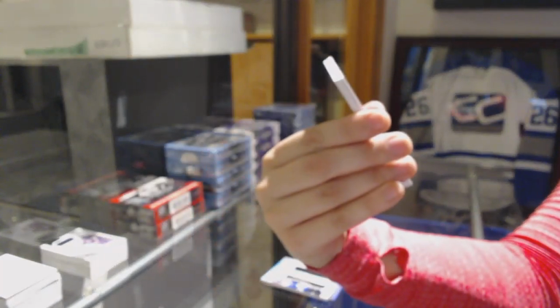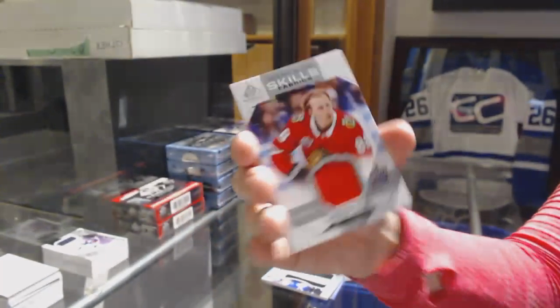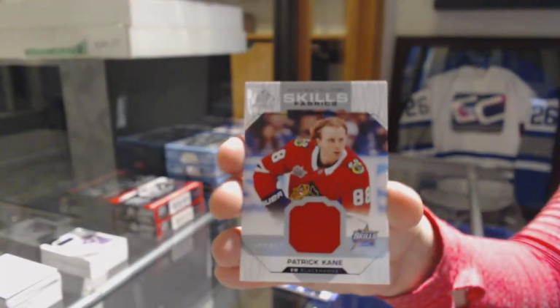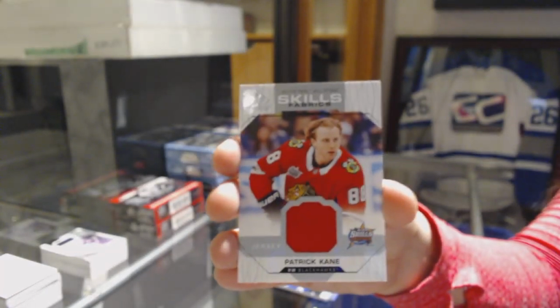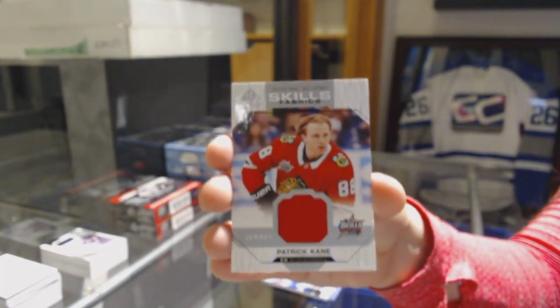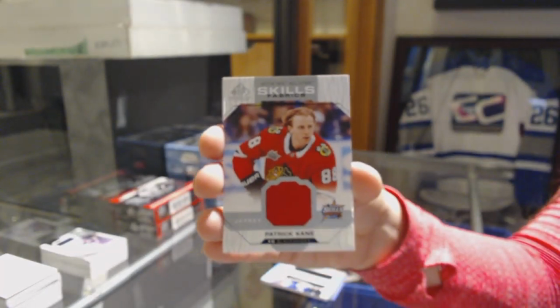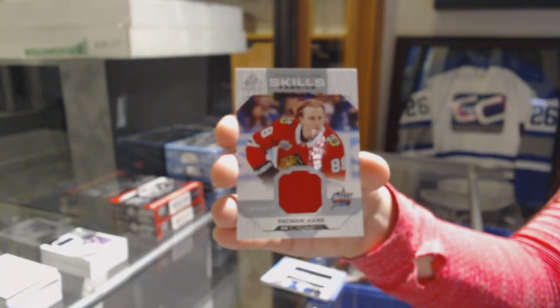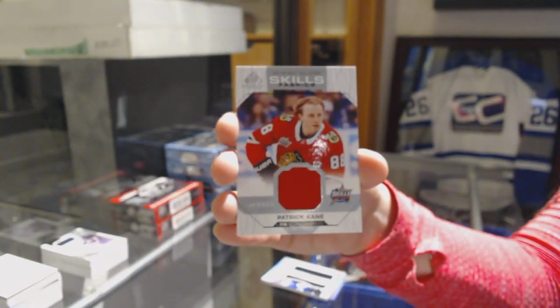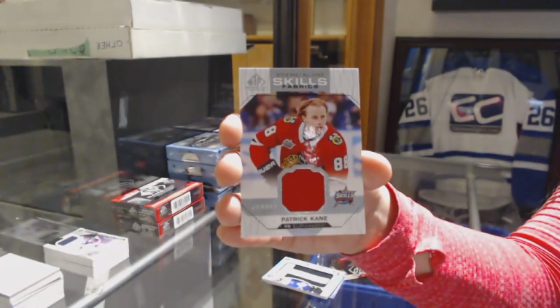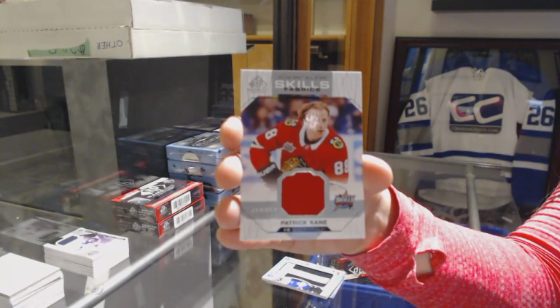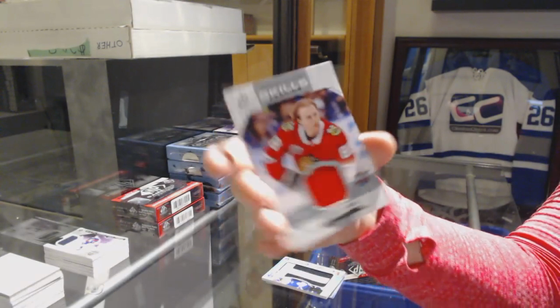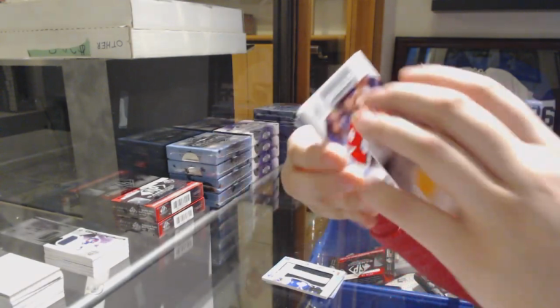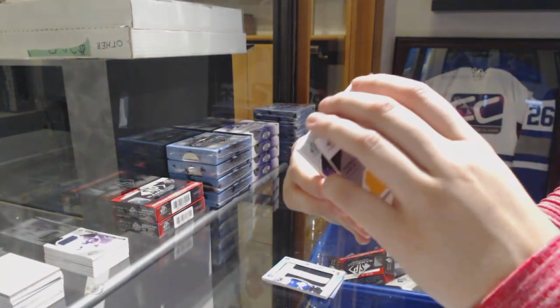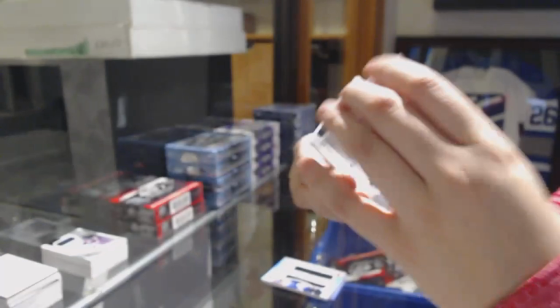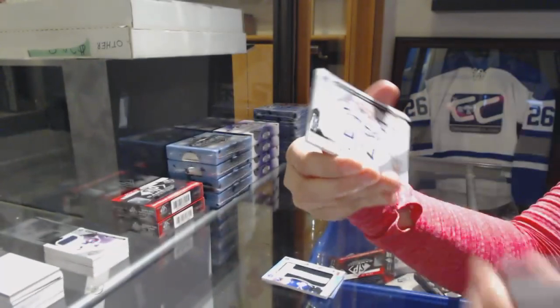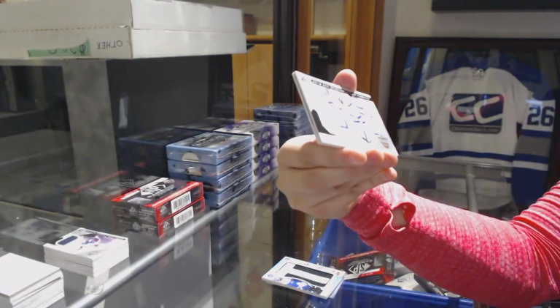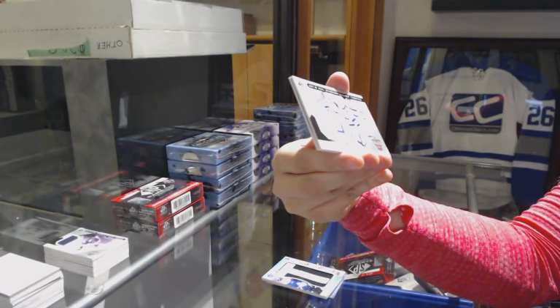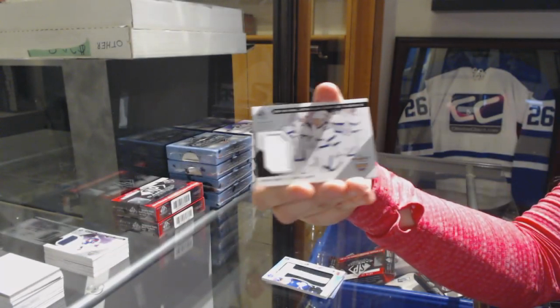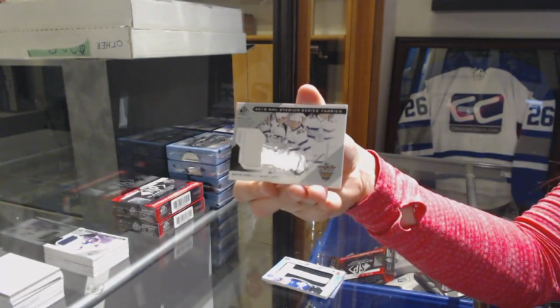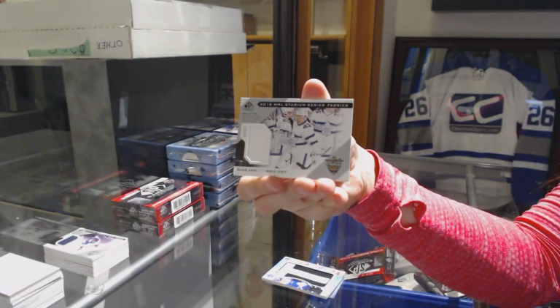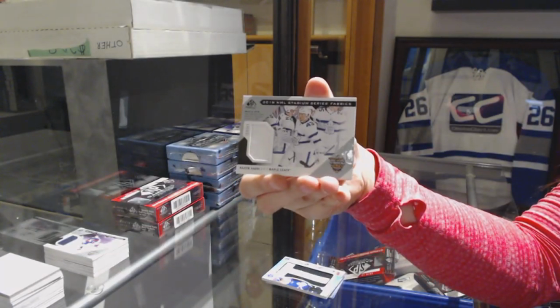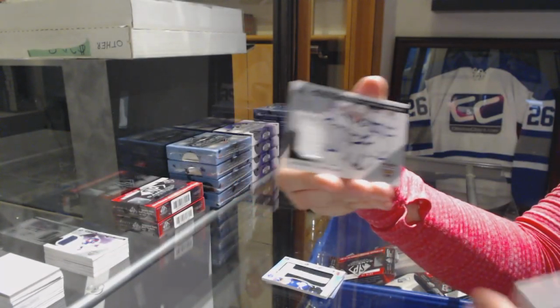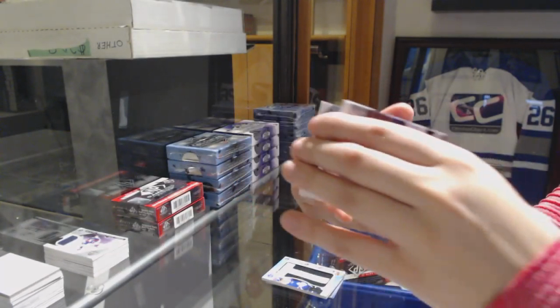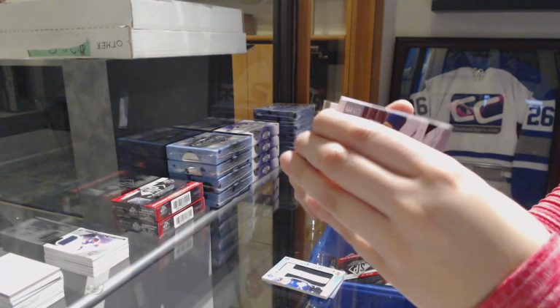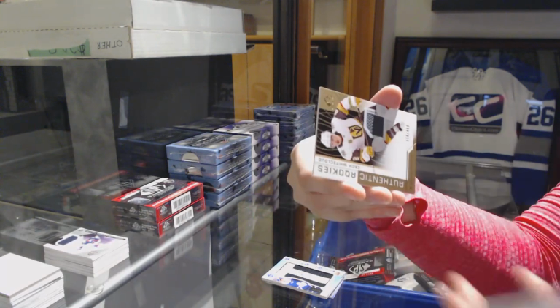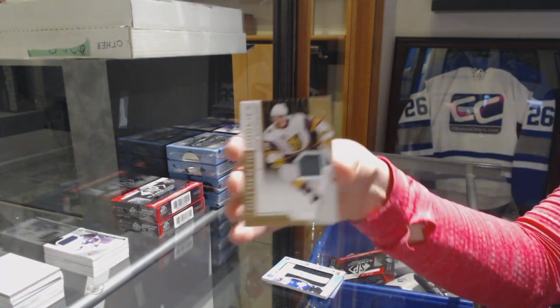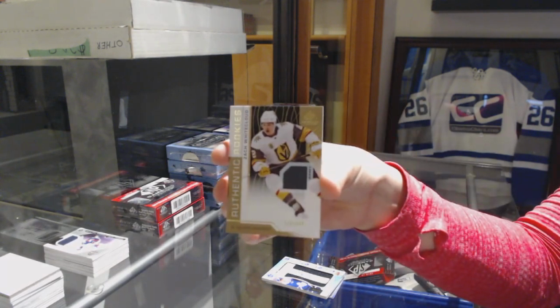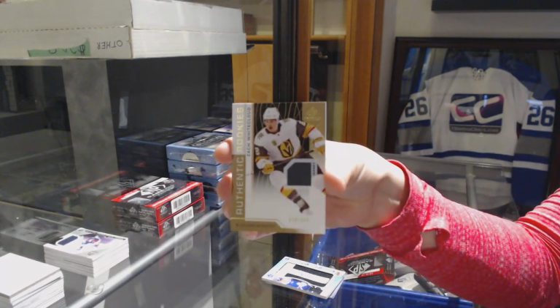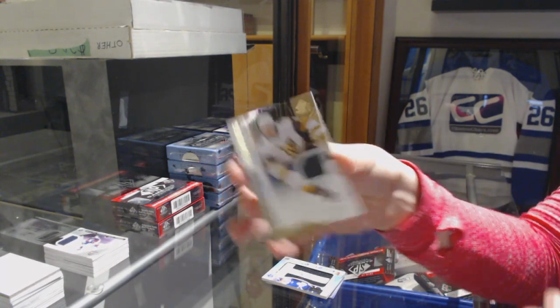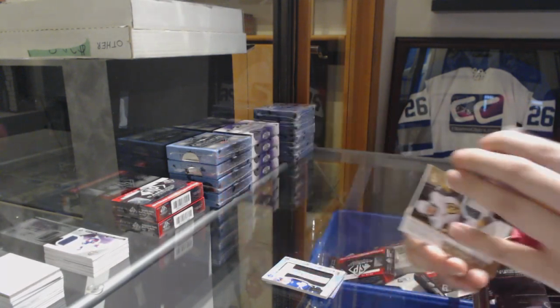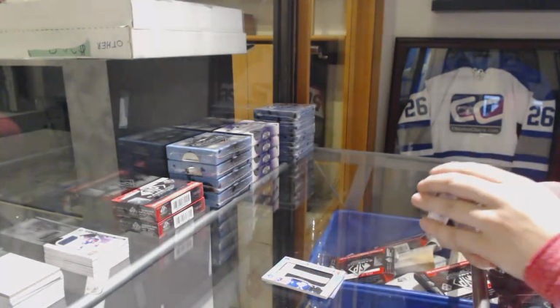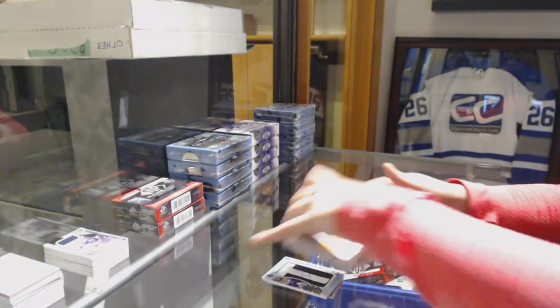Skills fabrics jersey of Patrick Kane for the Blackhawks. Stadium series fabrics jersey for the Leafs of Nazem Kadri. And a rookie jersey of Zach Whitecloud for Vegas.